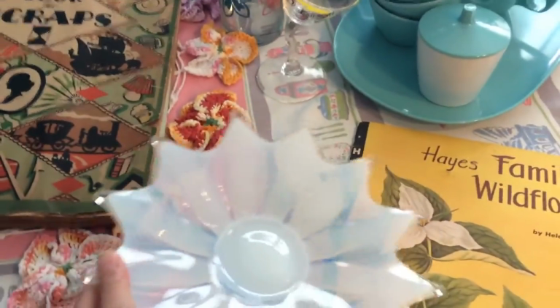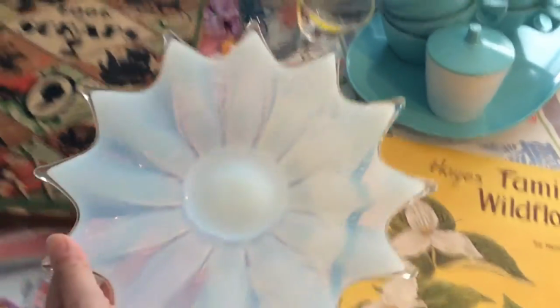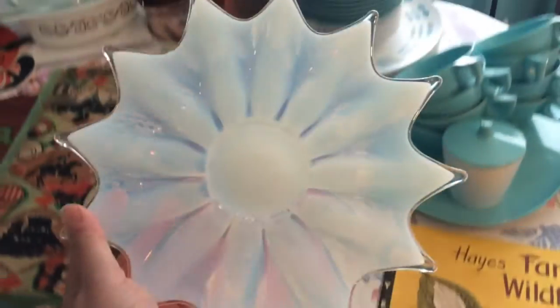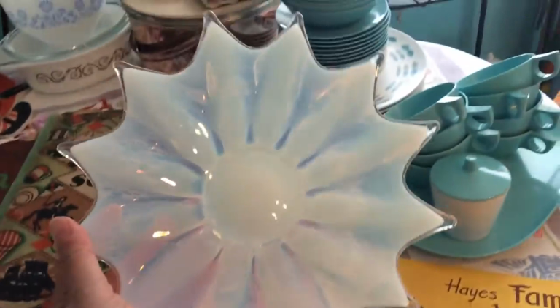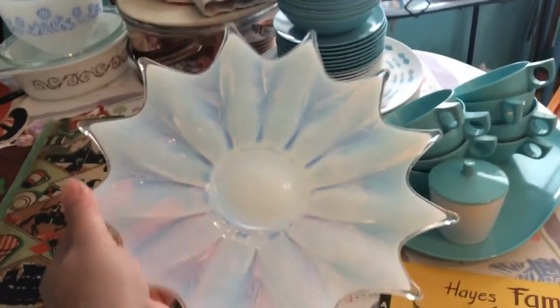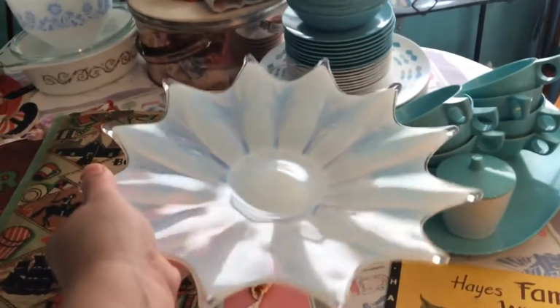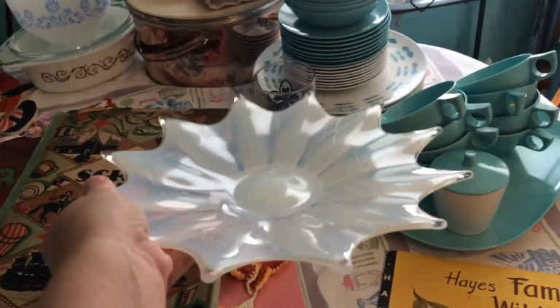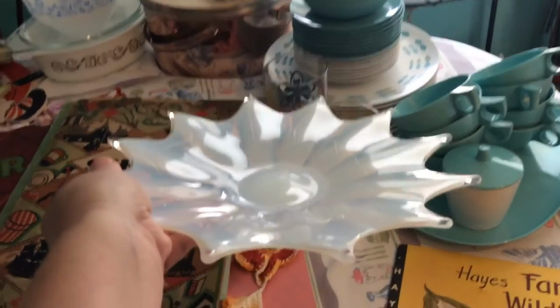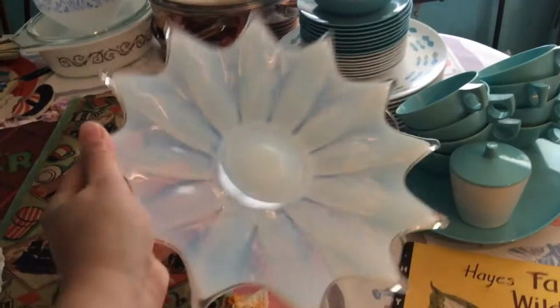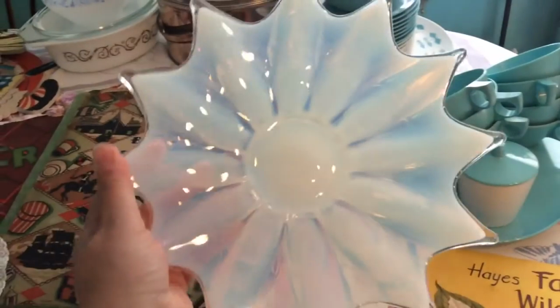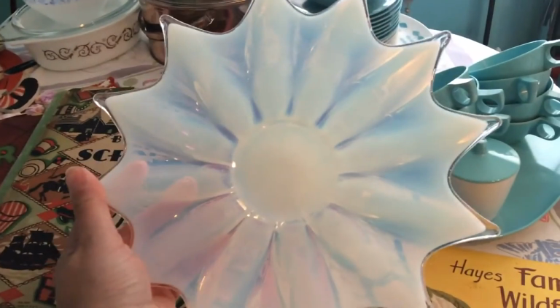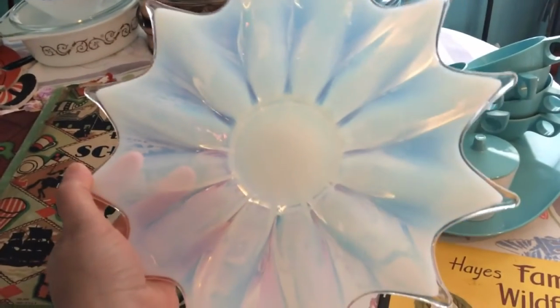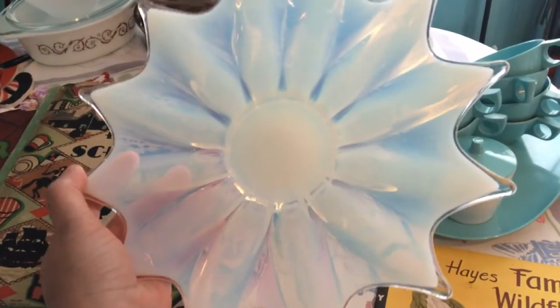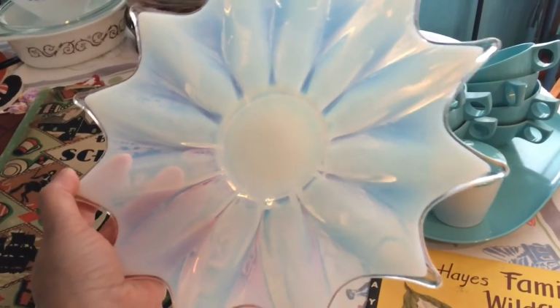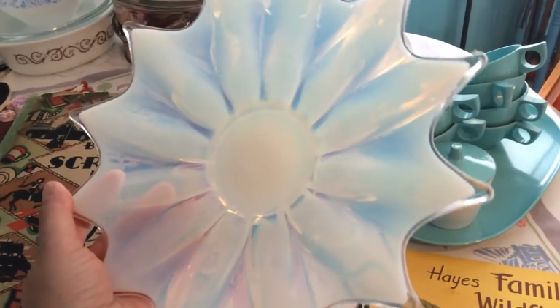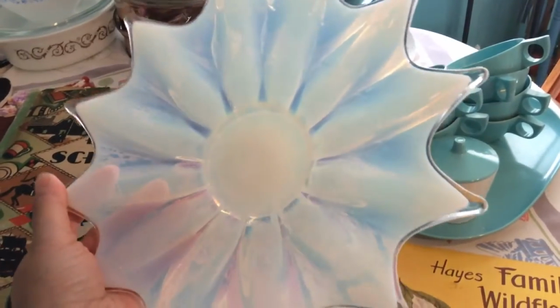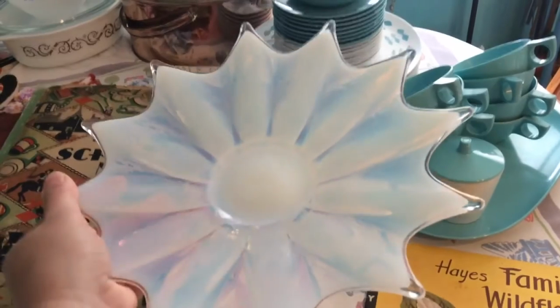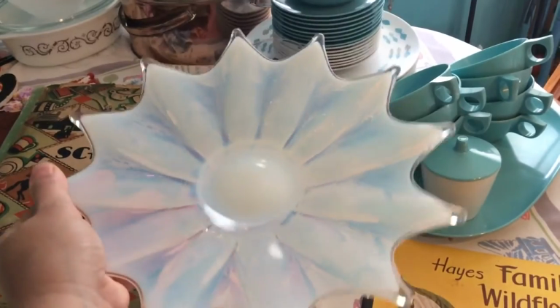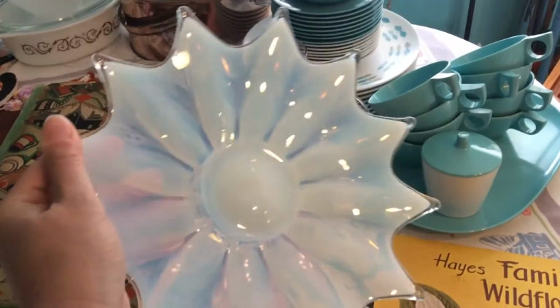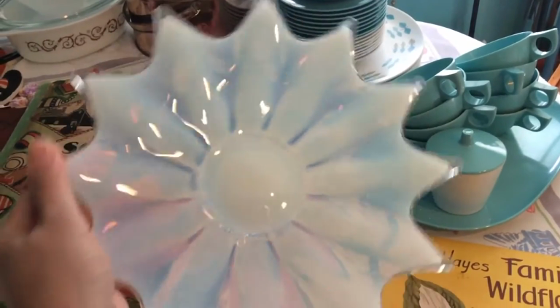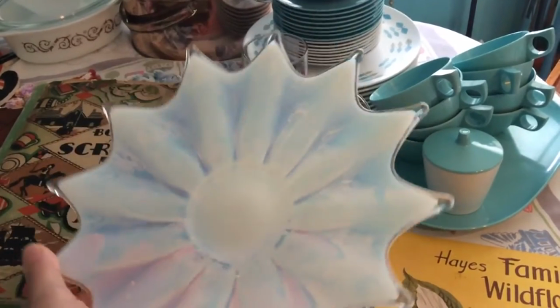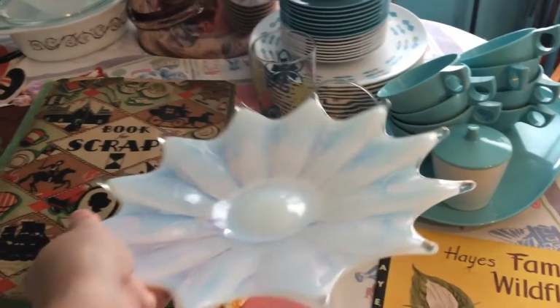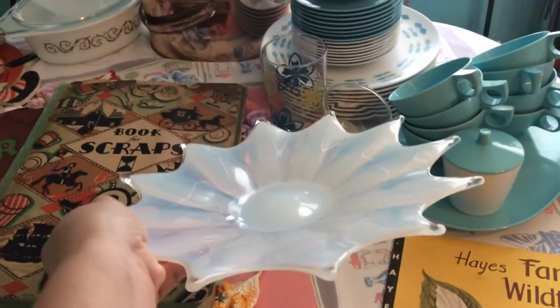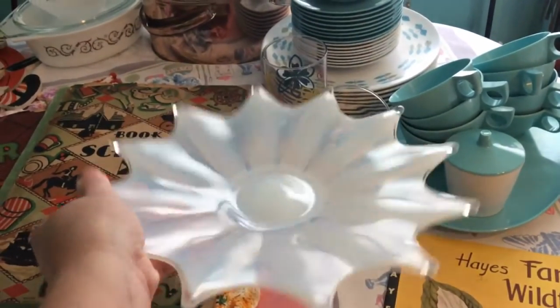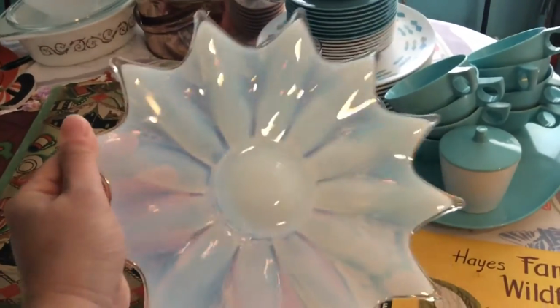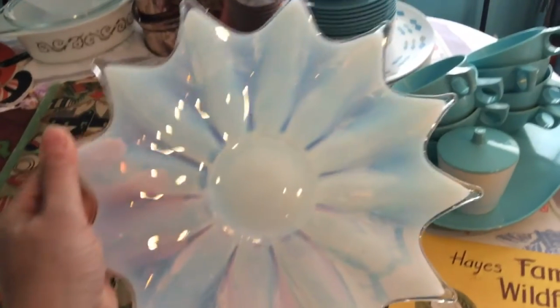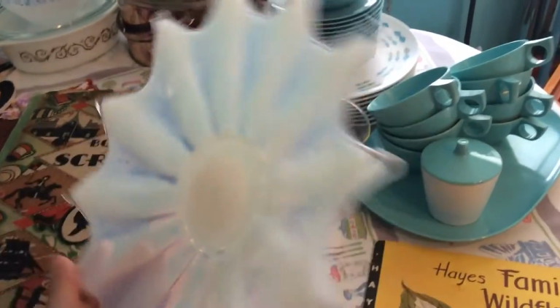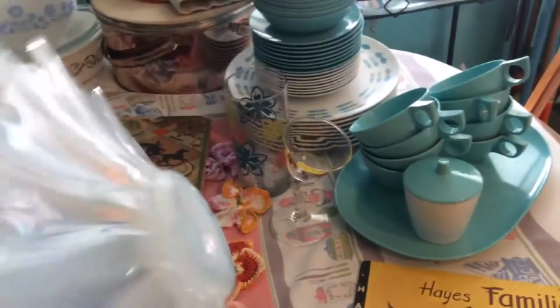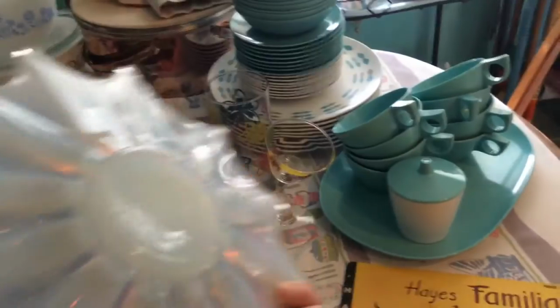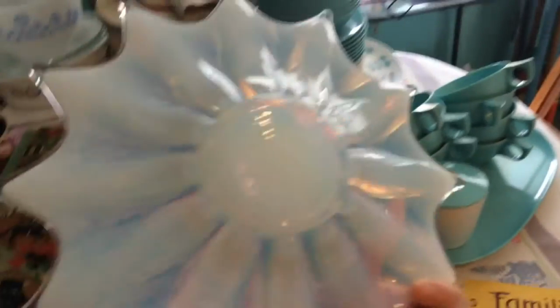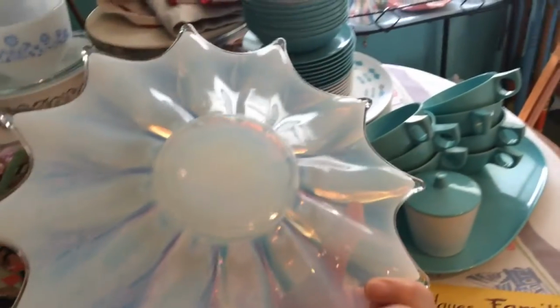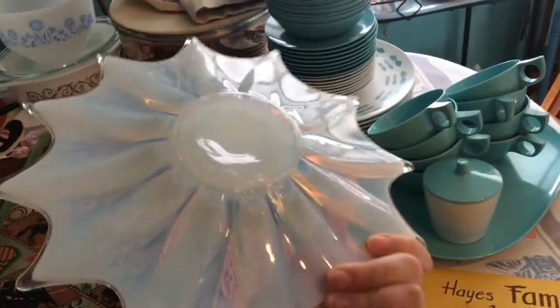I found this — oh my gosh, I just love this. I paid two dollars for it. It is Fostoria glass in the Heirloom pattern and this one is white — they actually come in different colors. But for two dollars and it's in perfect condition.